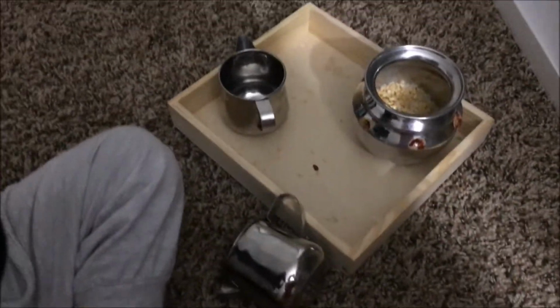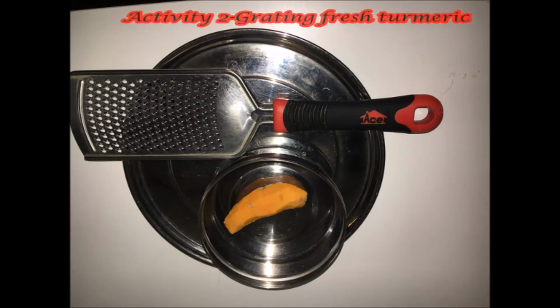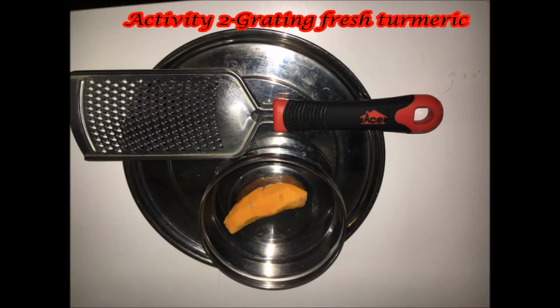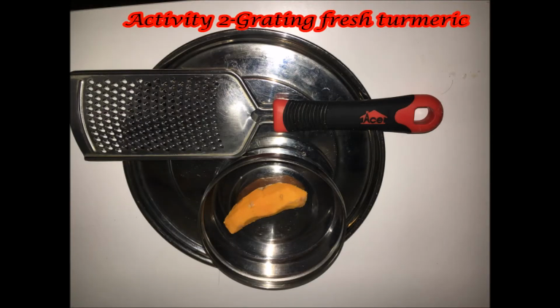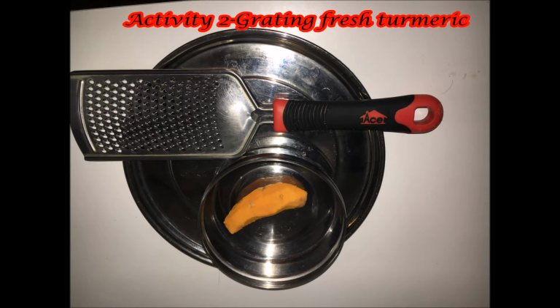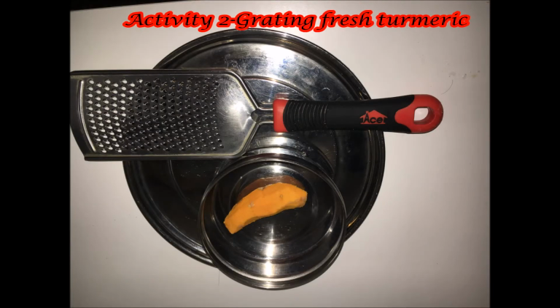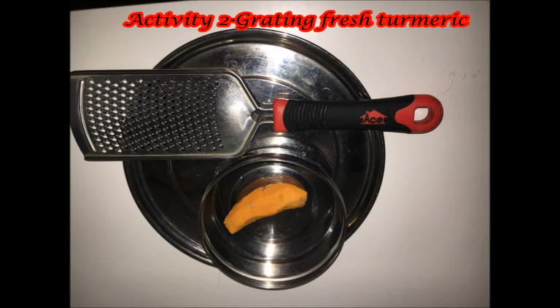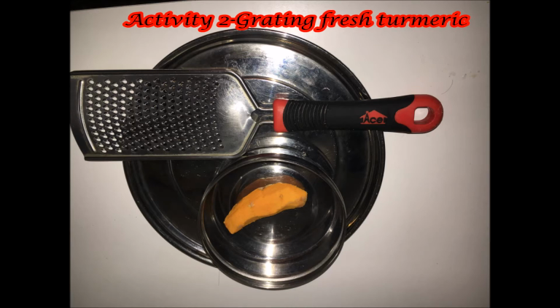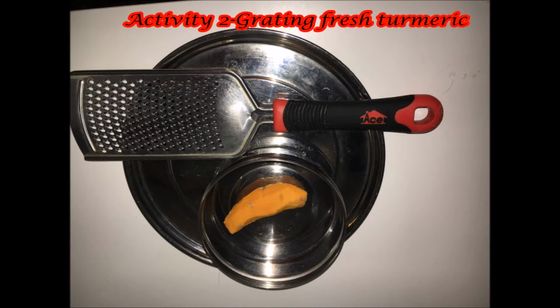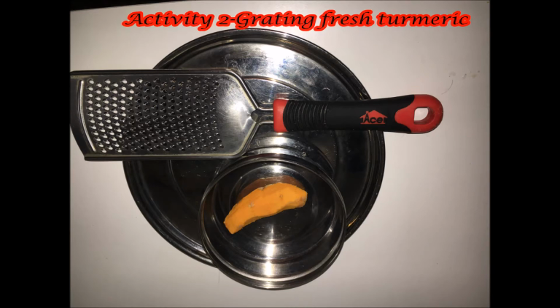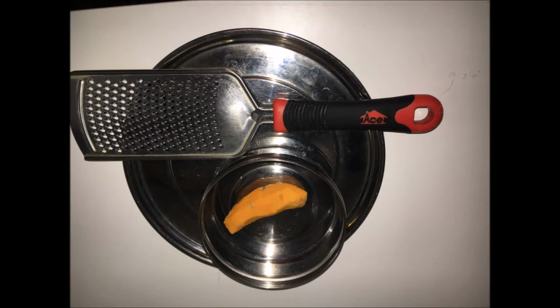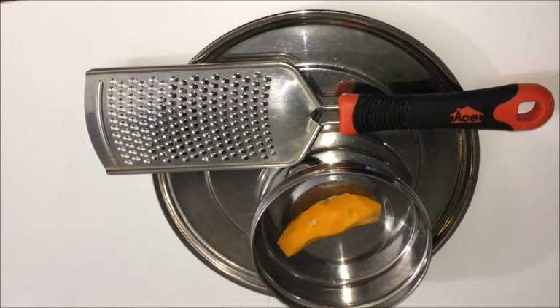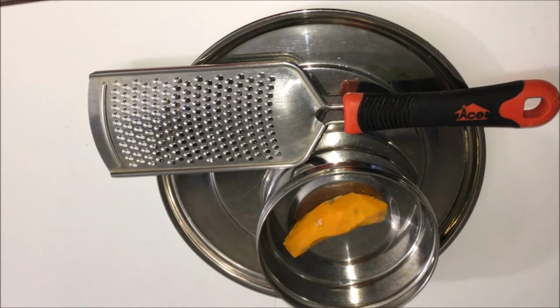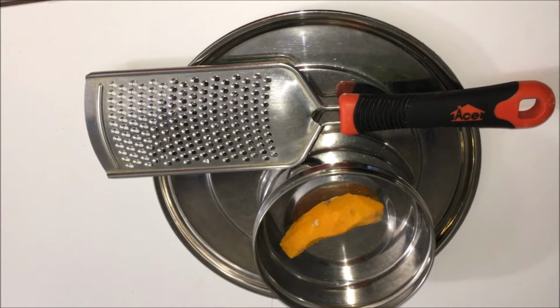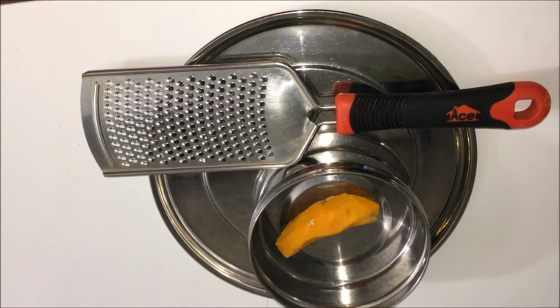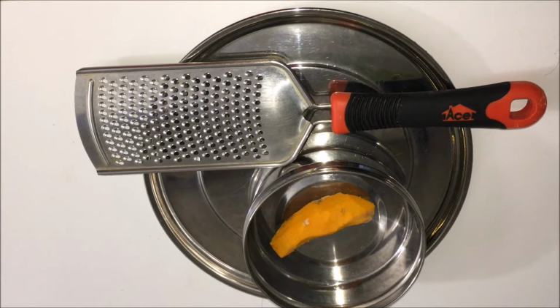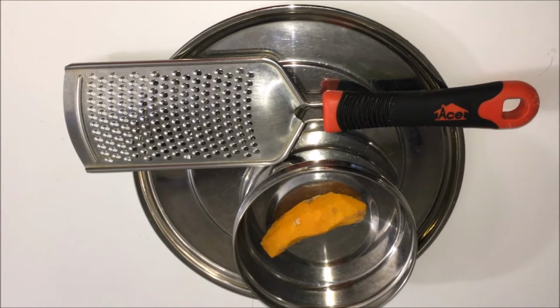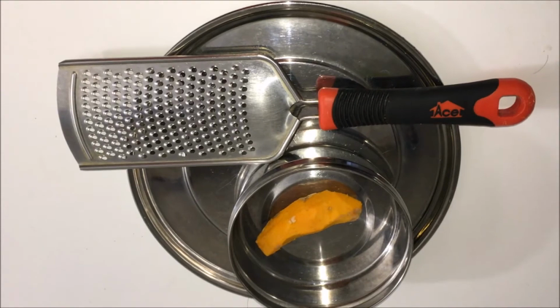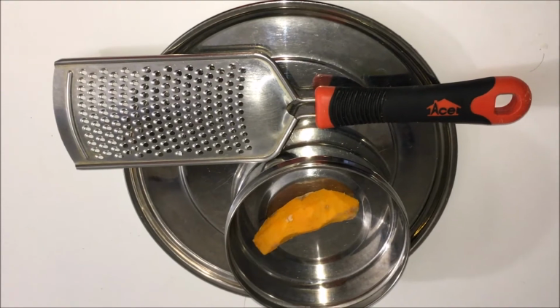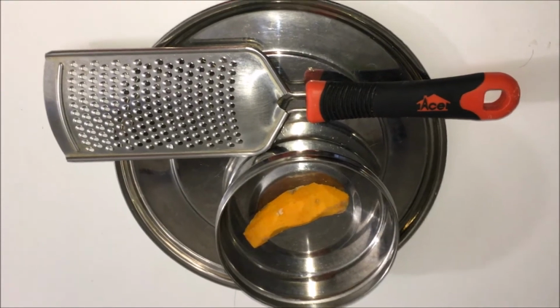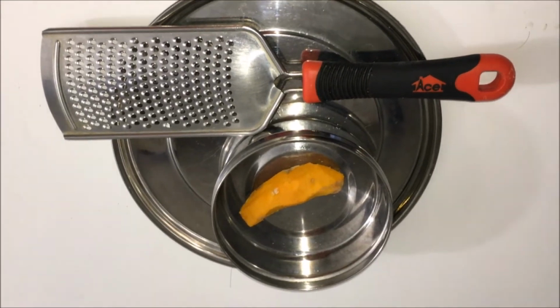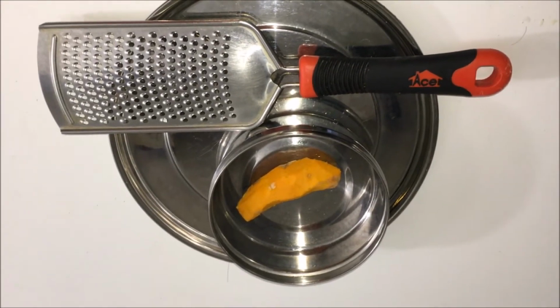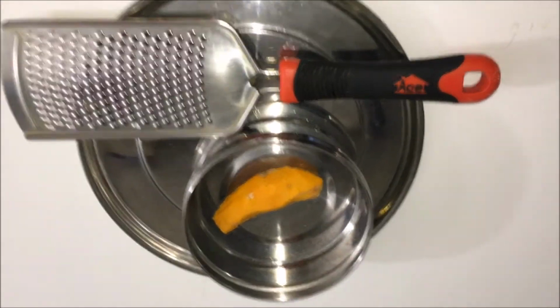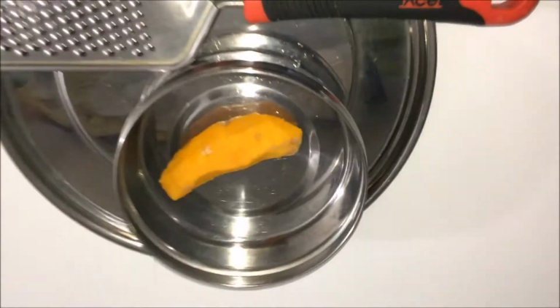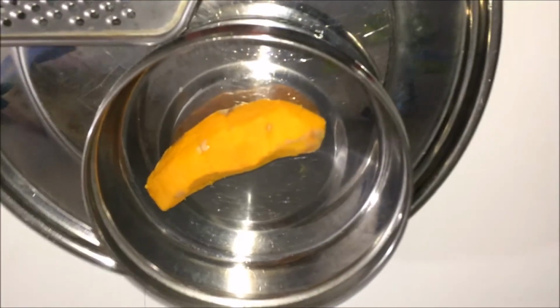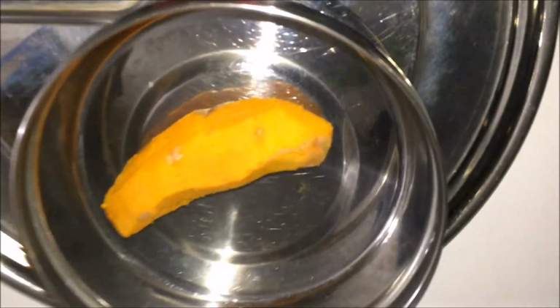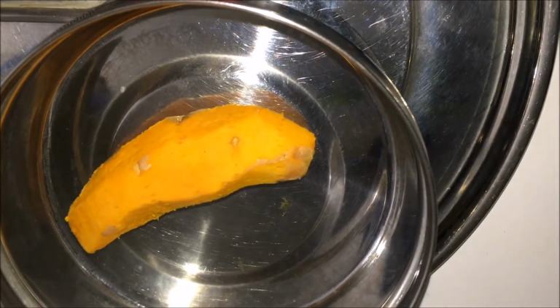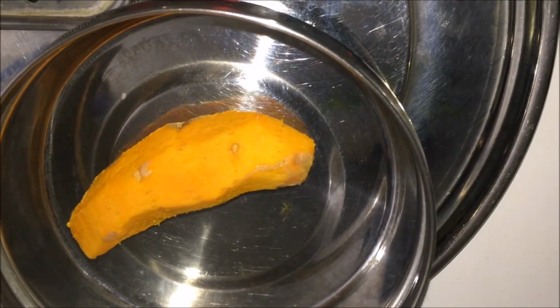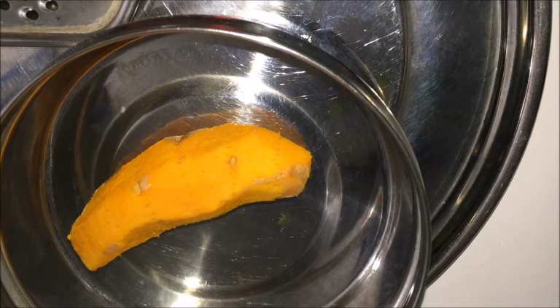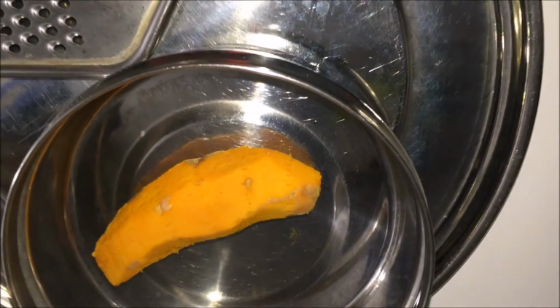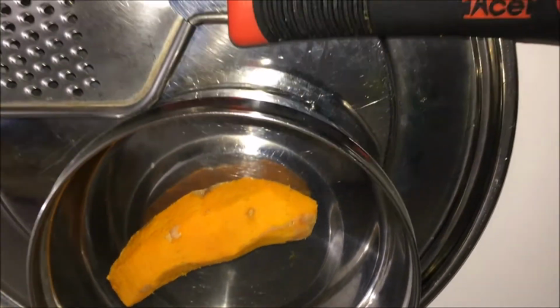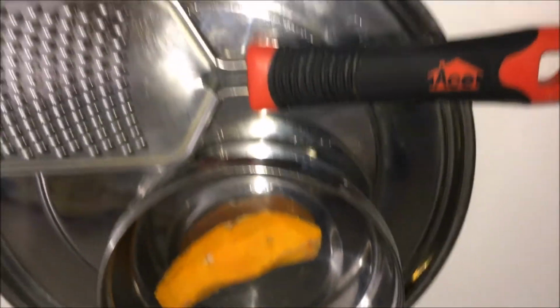Next I have a grating activity. This is grating fresh turmeric. Turmeric is one of the important spices in Indian cooking and it is harvested during this season. So we're just going to try to explore grating fresh turmeric.